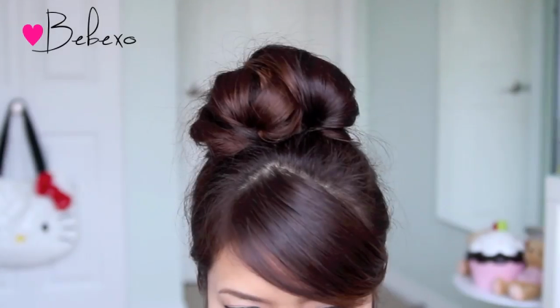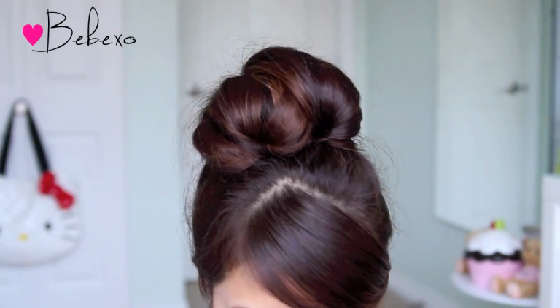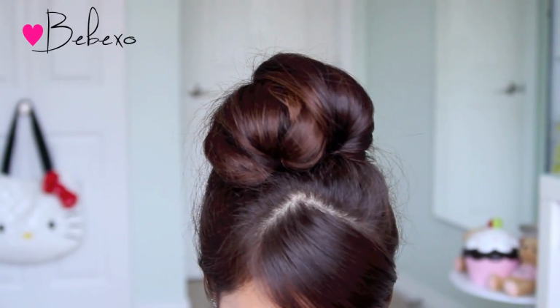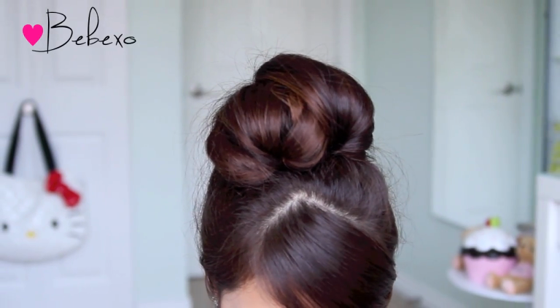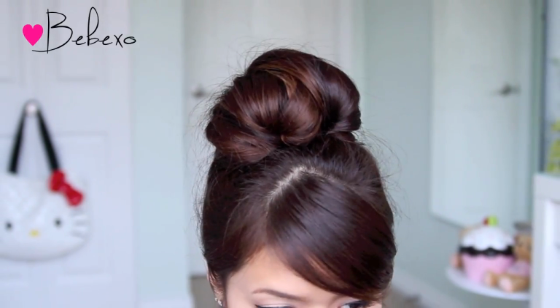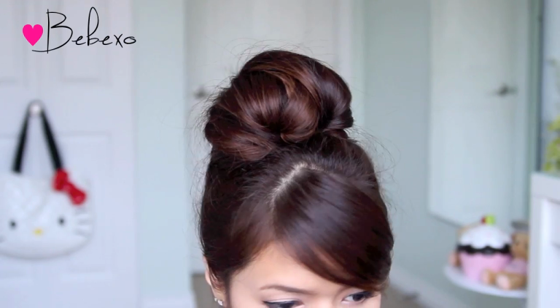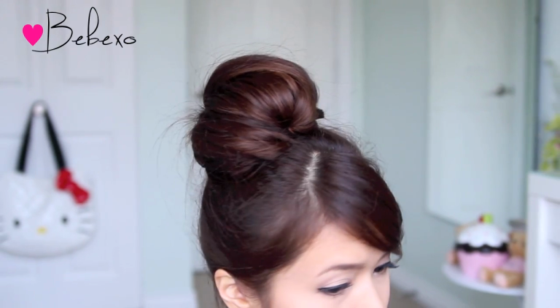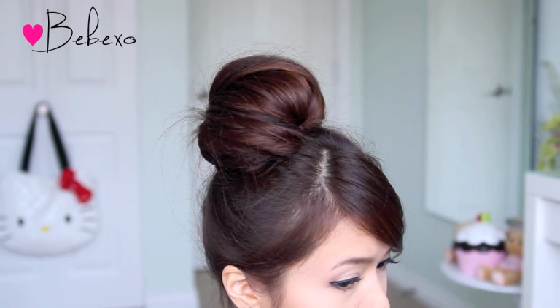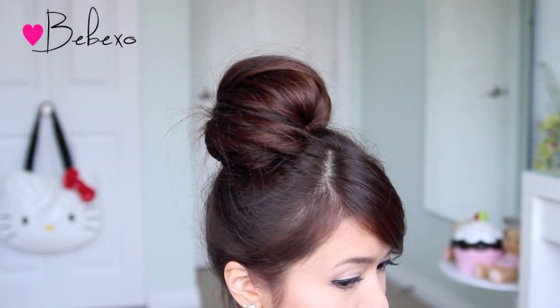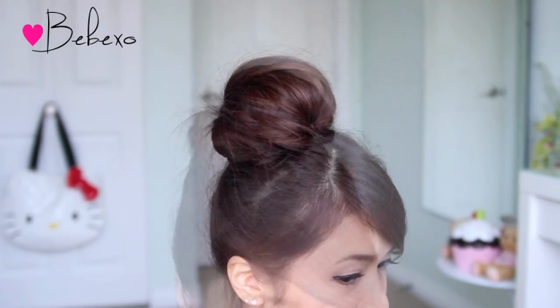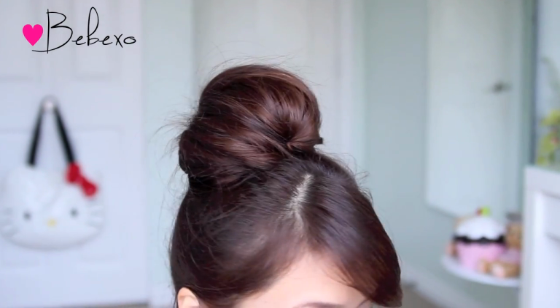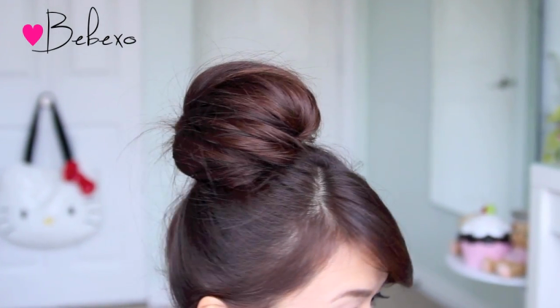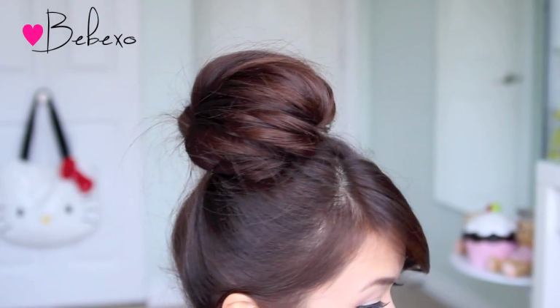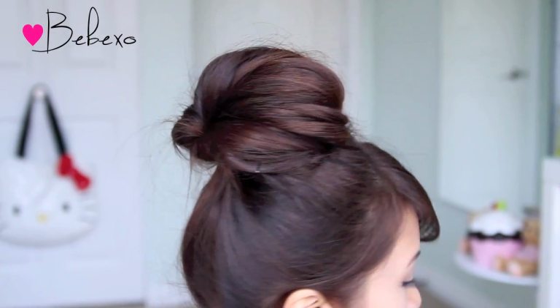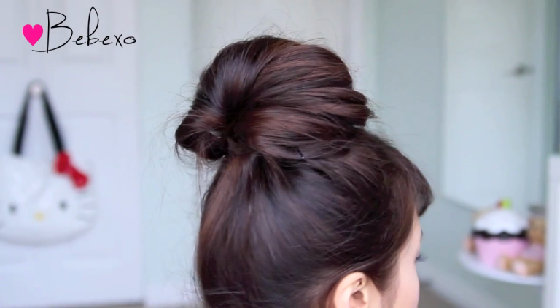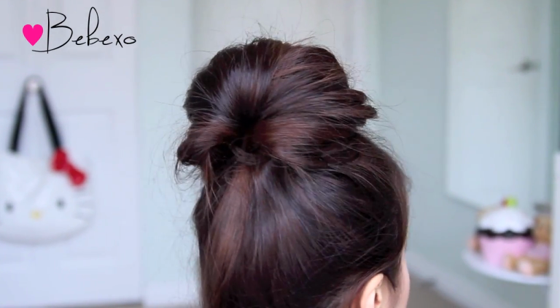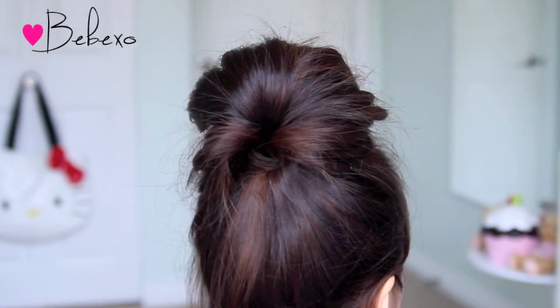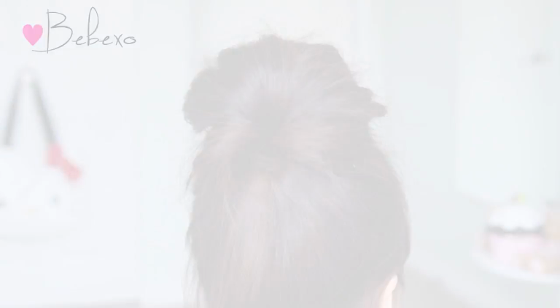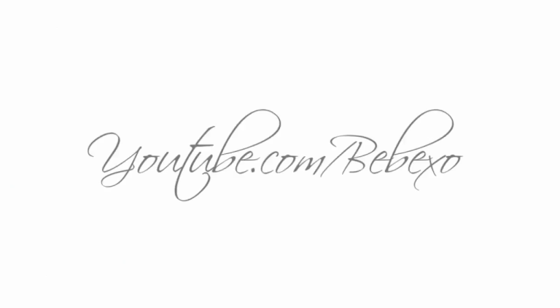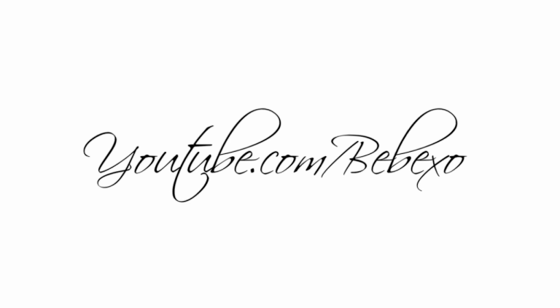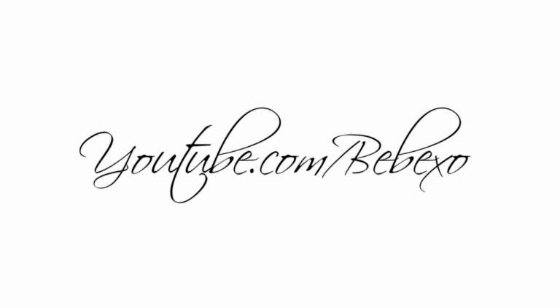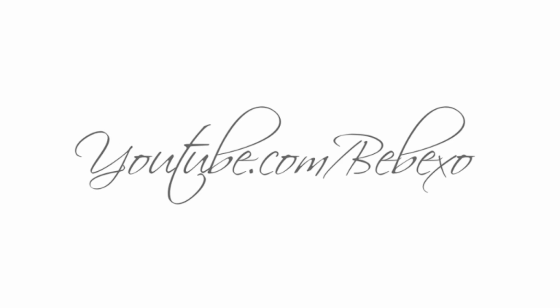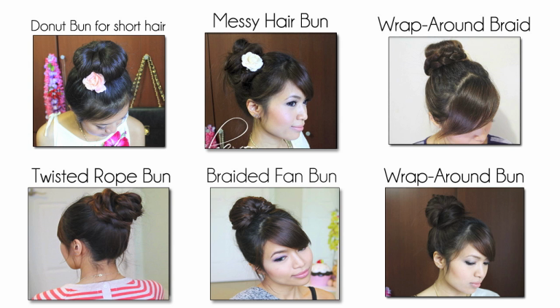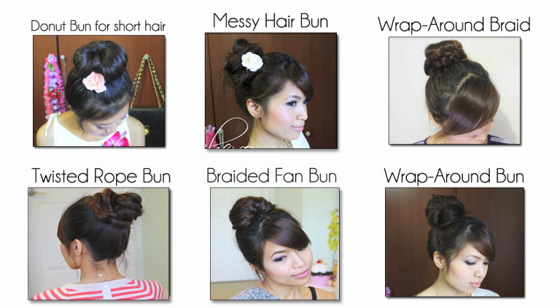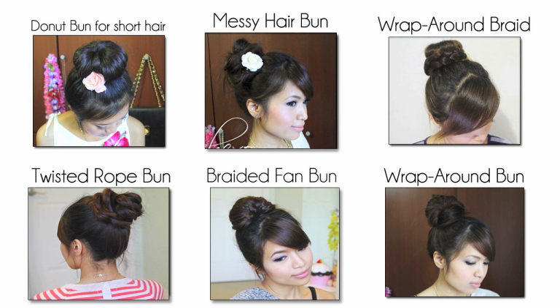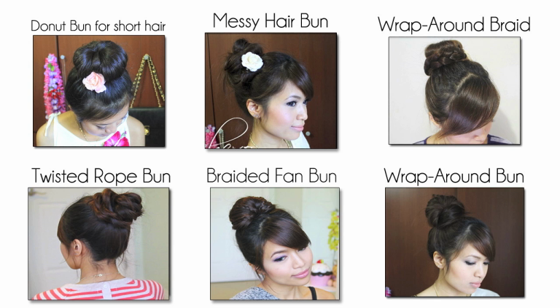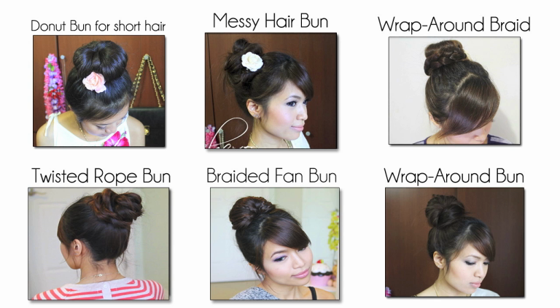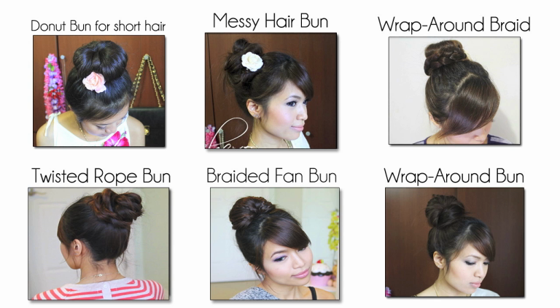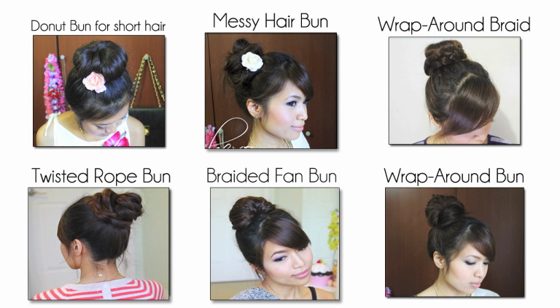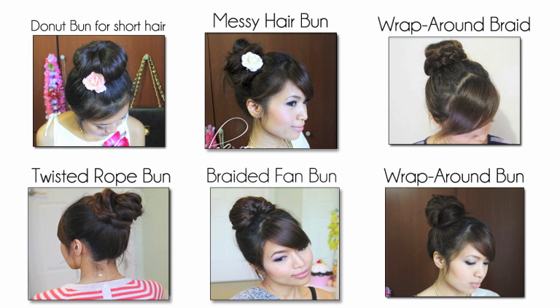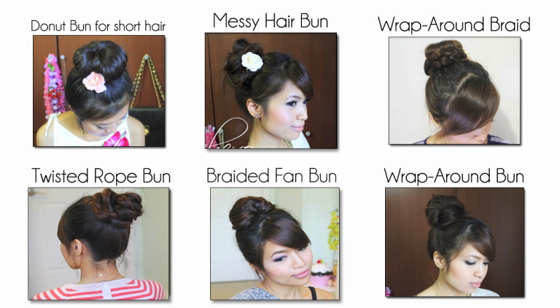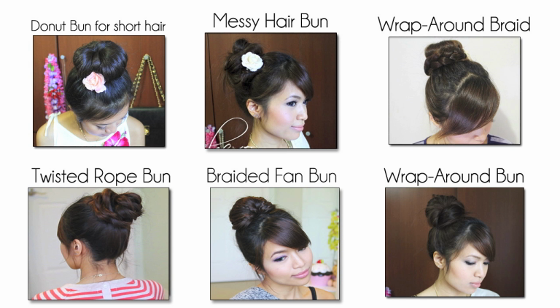So here's the completed look! If you like it, then don't forget to give this video a thumbs up for more. Thanks for watching and I'll talk to you guys later. Bye! Subscribe to my channel to be notified of new videos and feel free to check out my other hair bun tutorials. Bye bye!